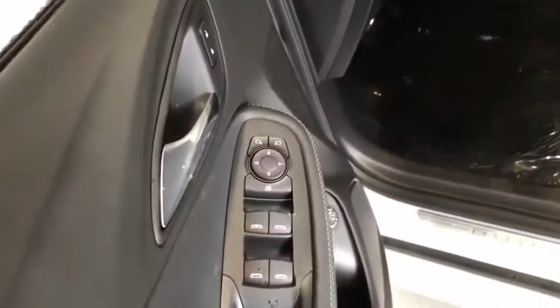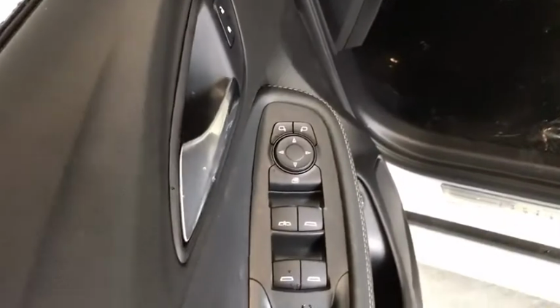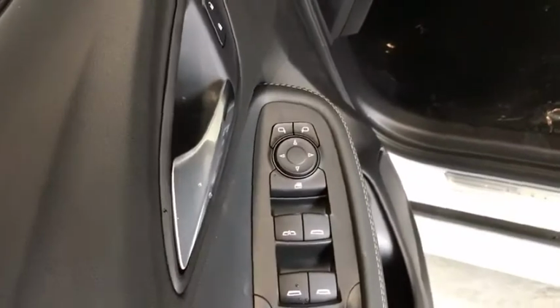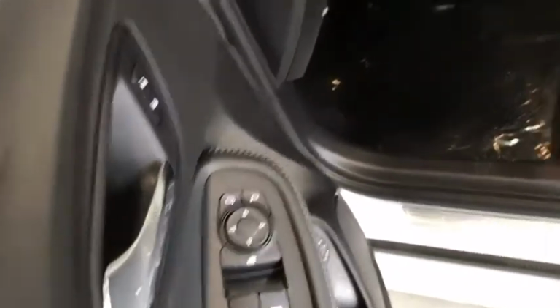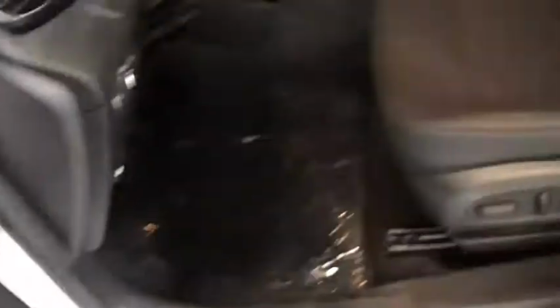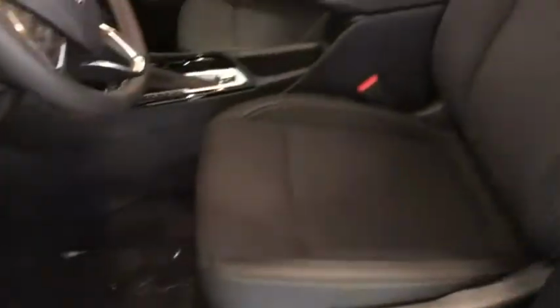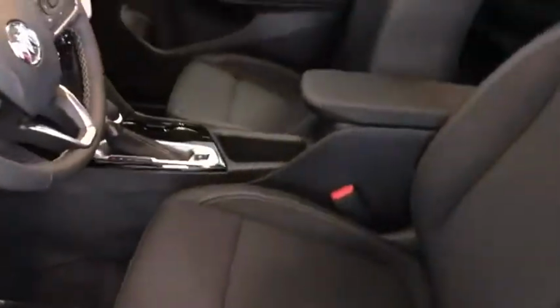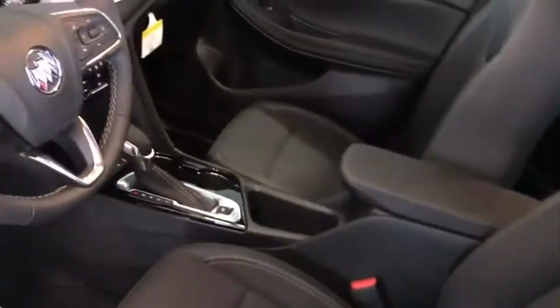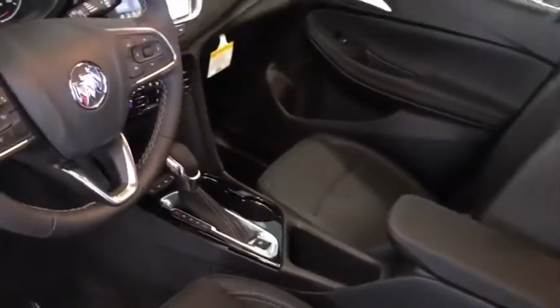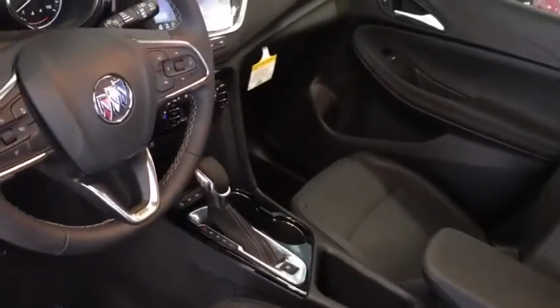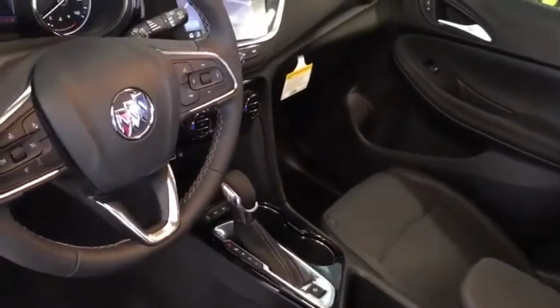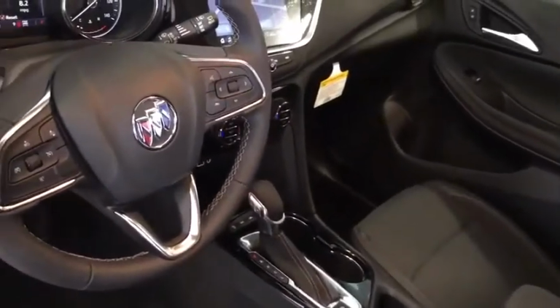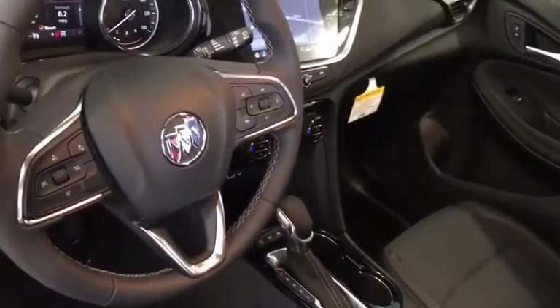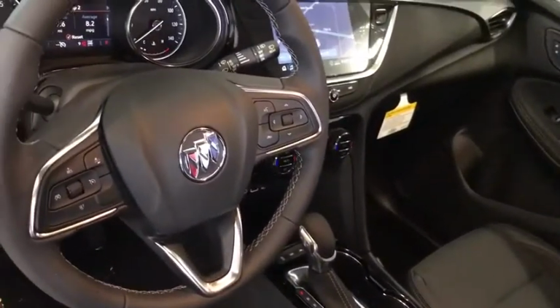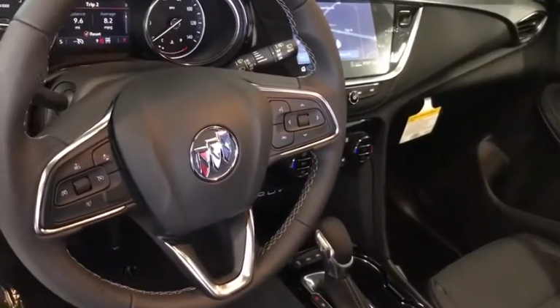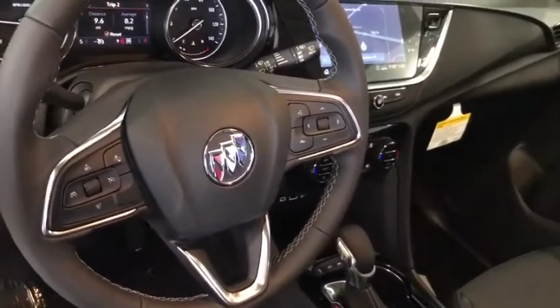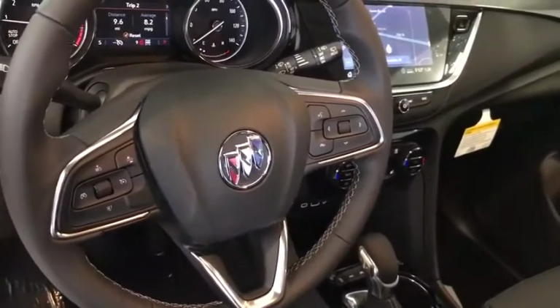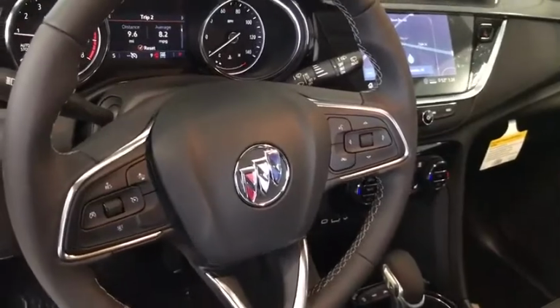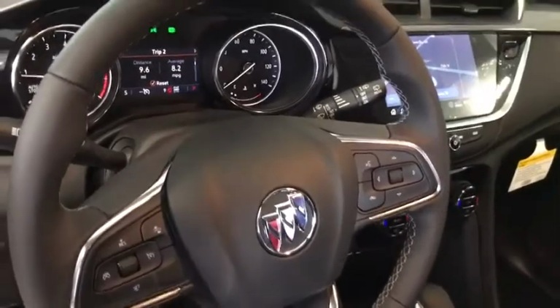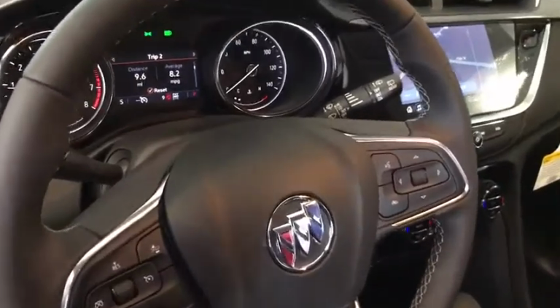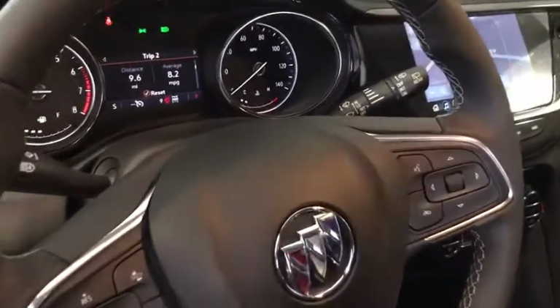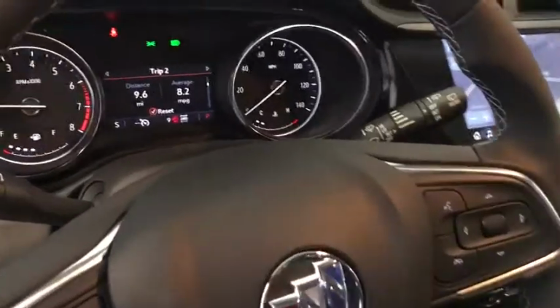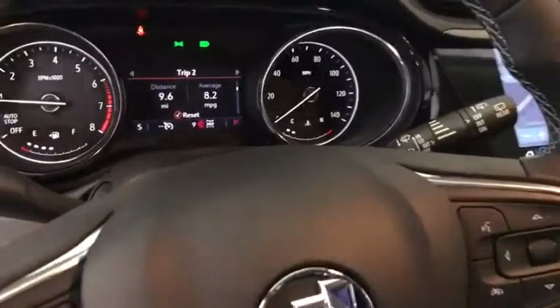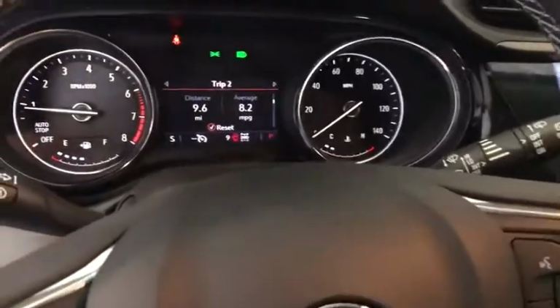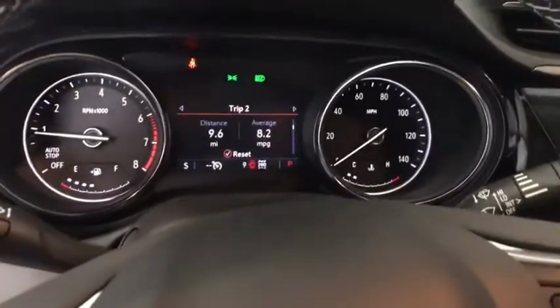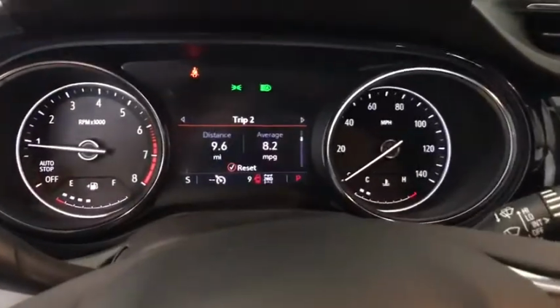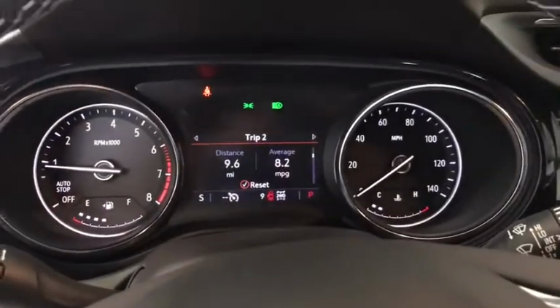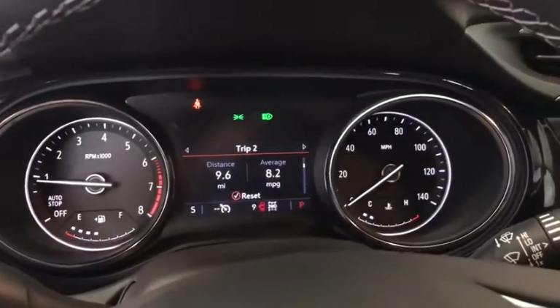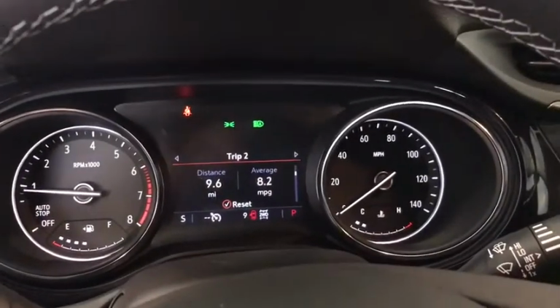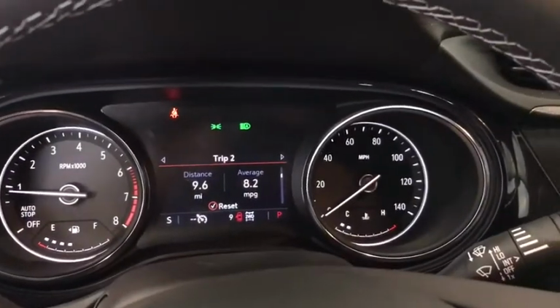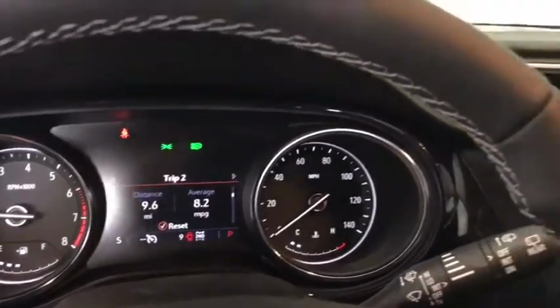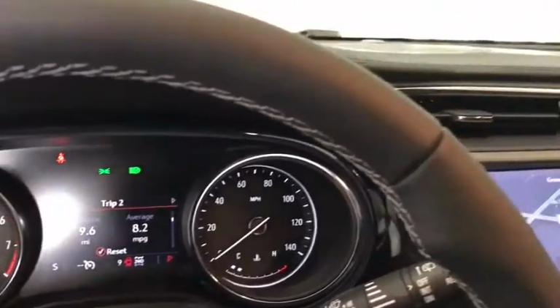Here are some of this vehicle's great options: traction control, dual airbags, alloy wheels, power steering, floor mats, four-wheel disc brakes, compass, trip computer.